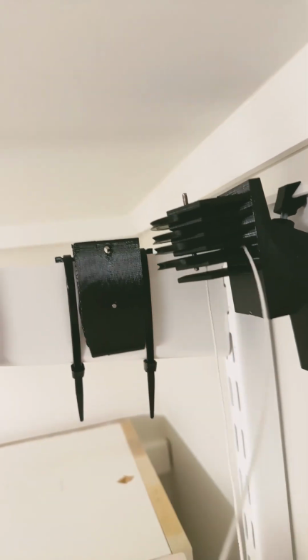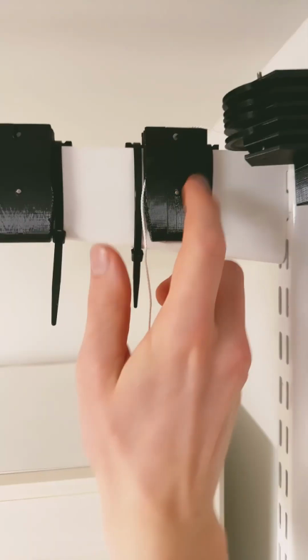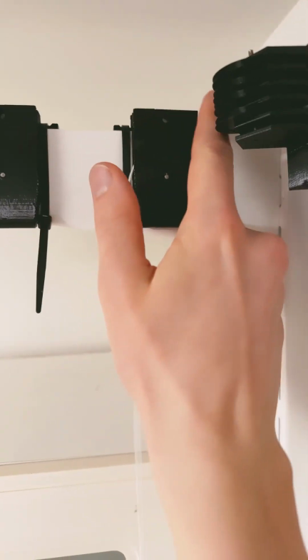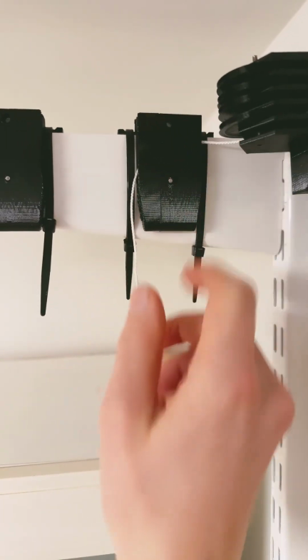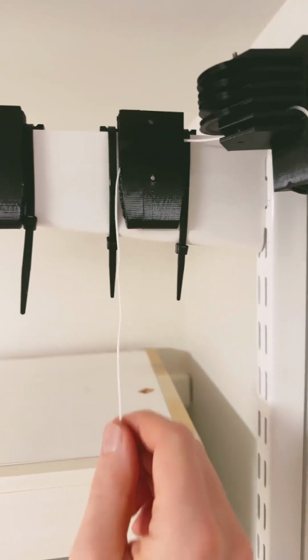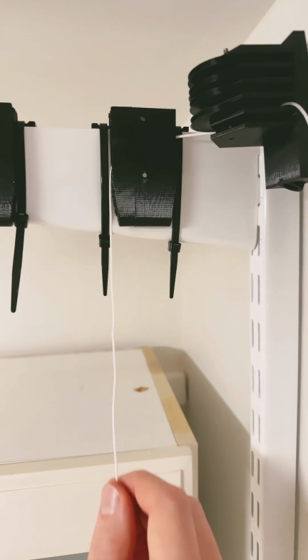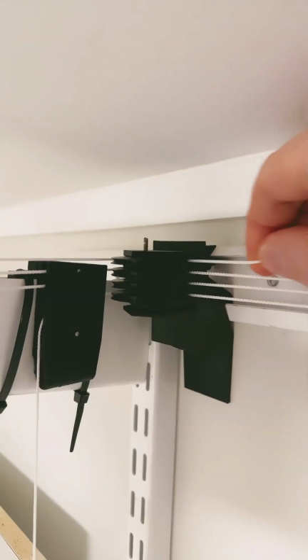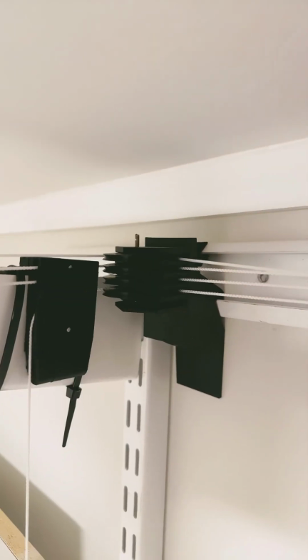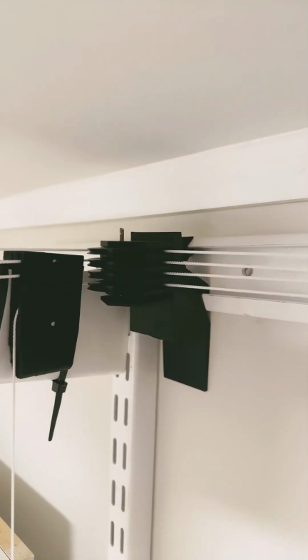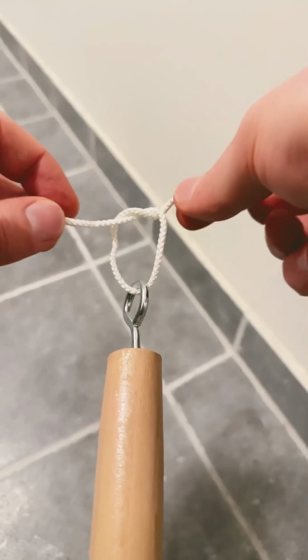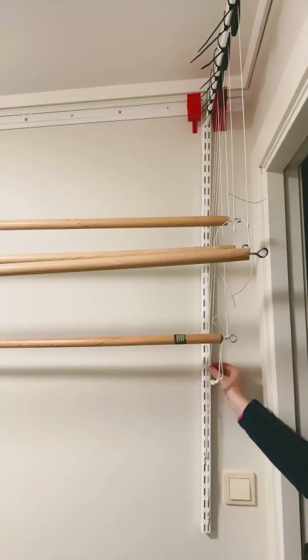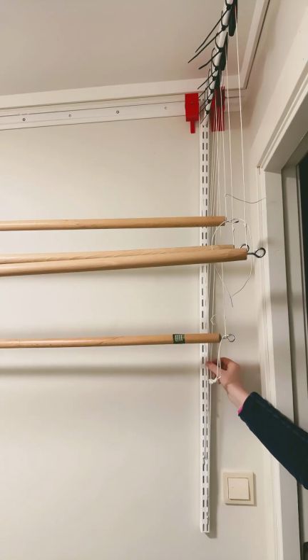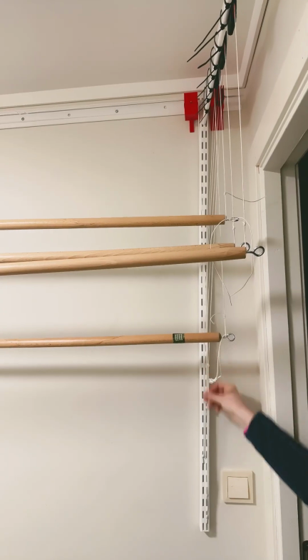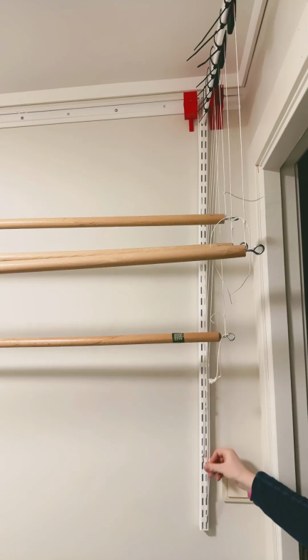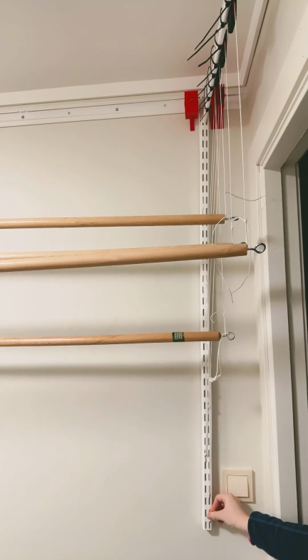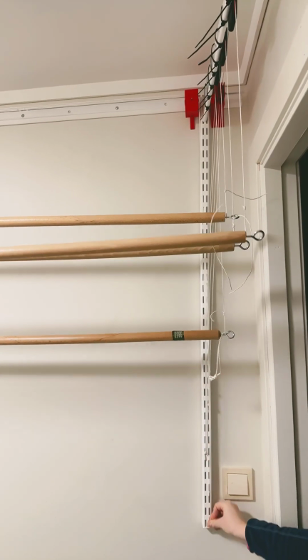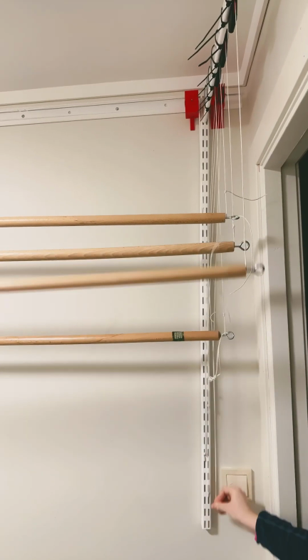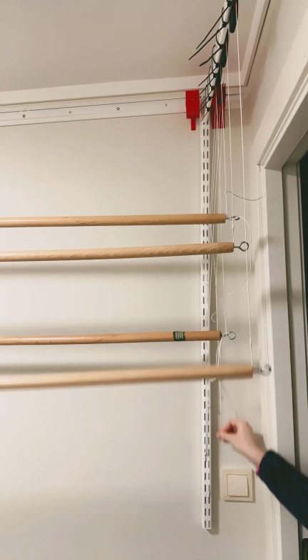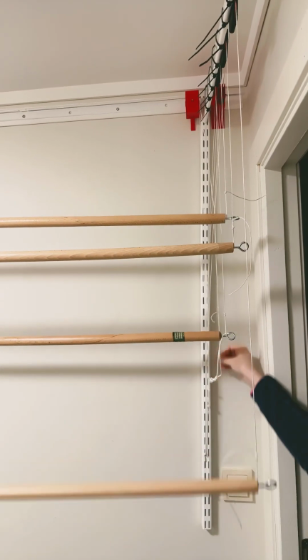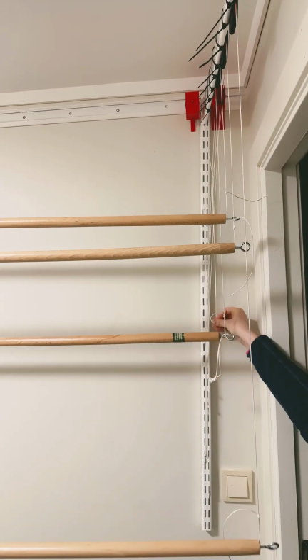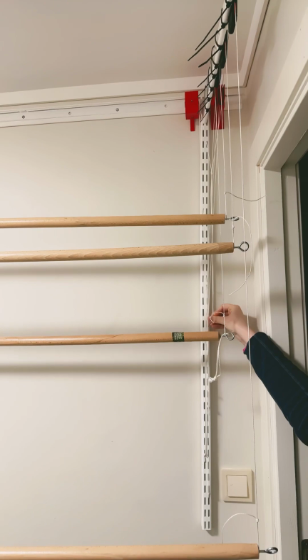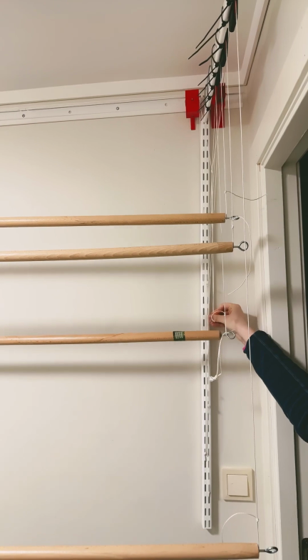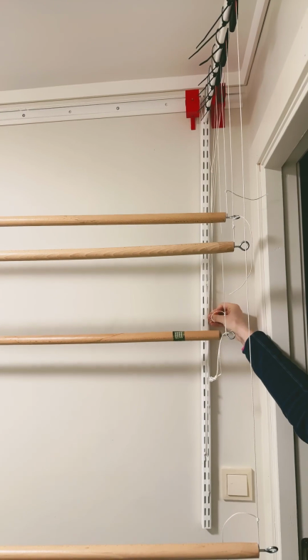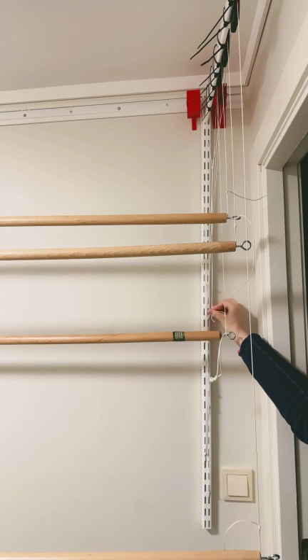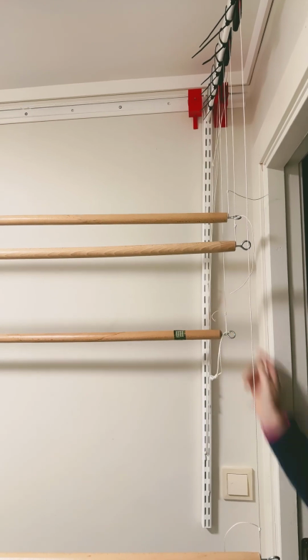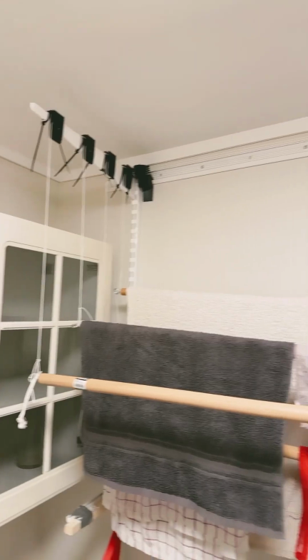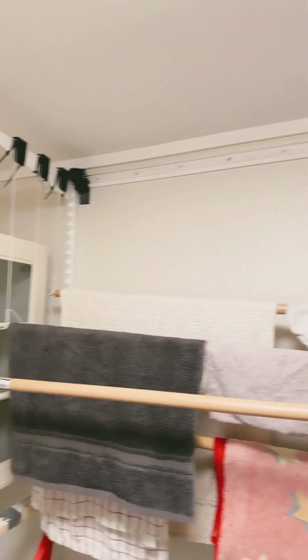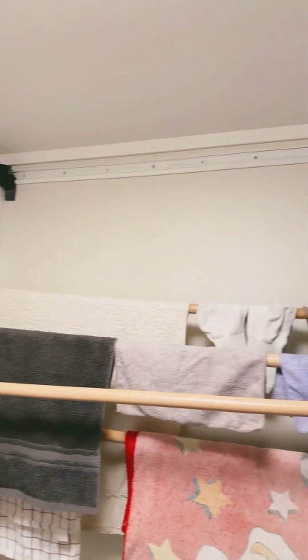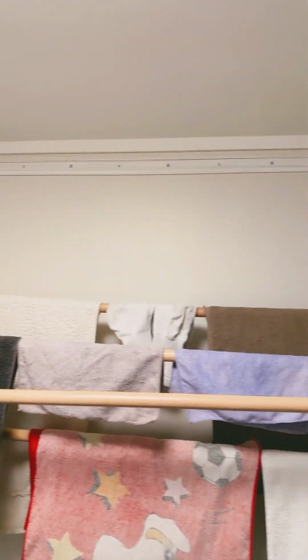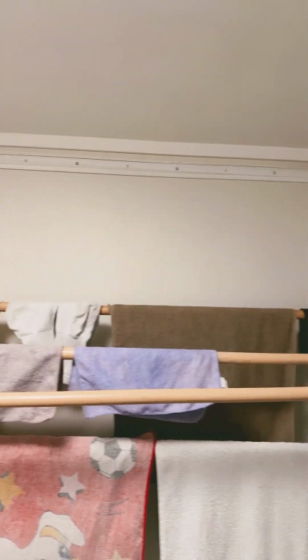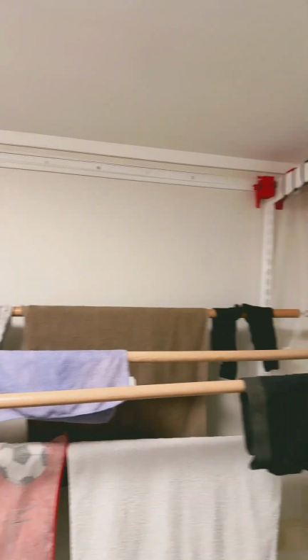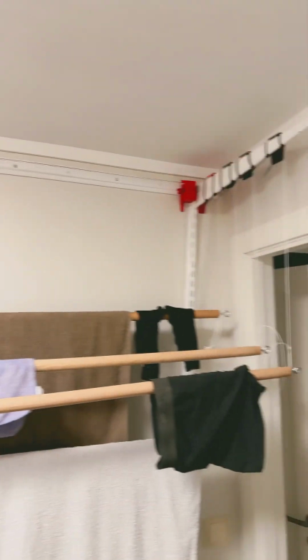Finally, thread the rope and make a fastening system that lets you leave it at the height you want. And that's it! Your space-saving lift is ready — functional, simple, and totally DIY.